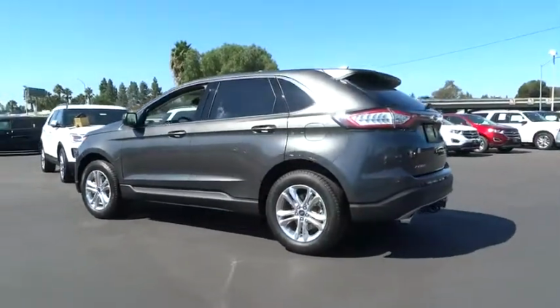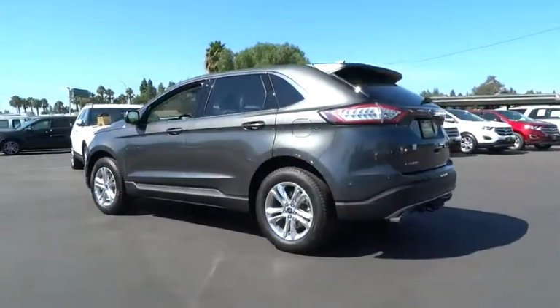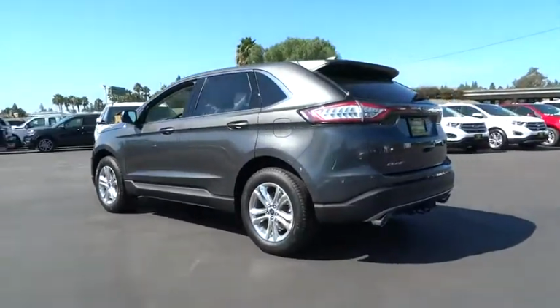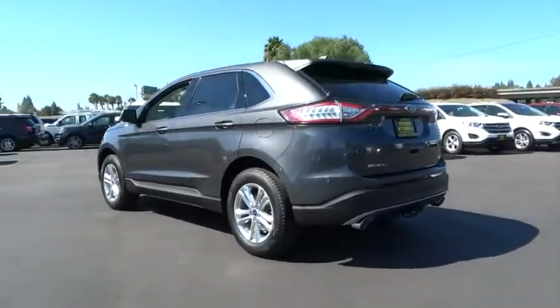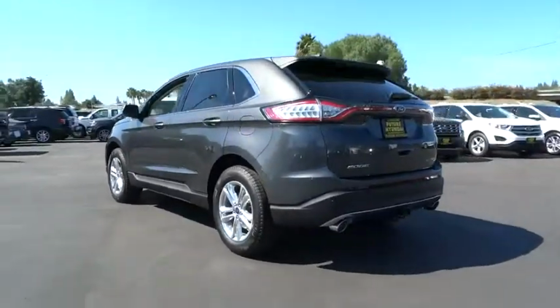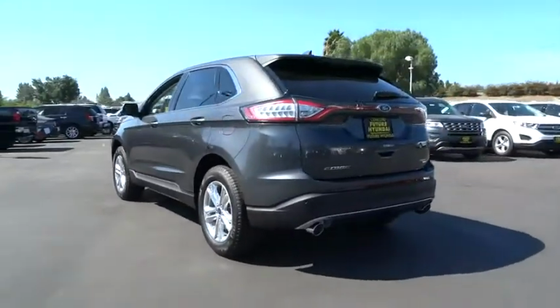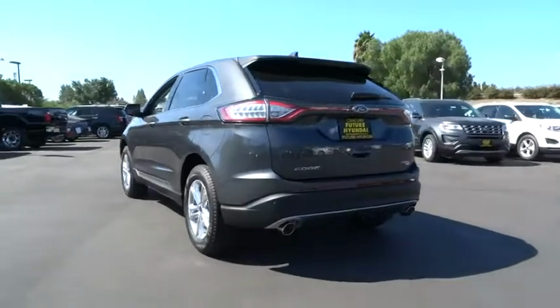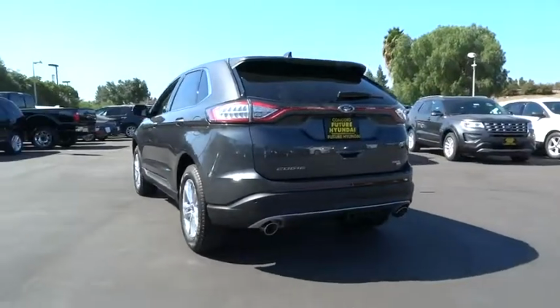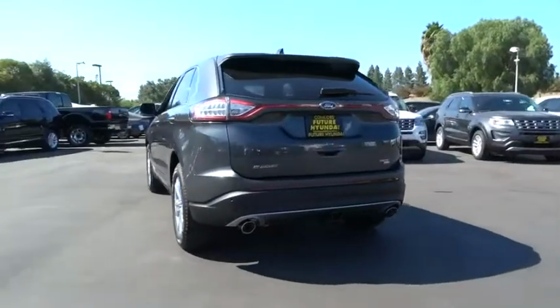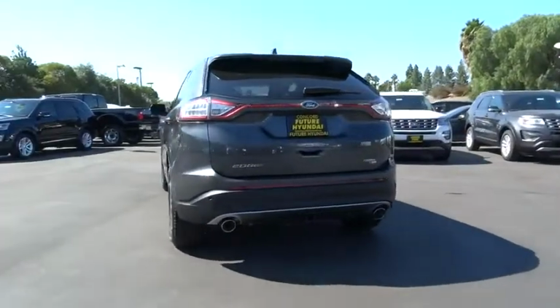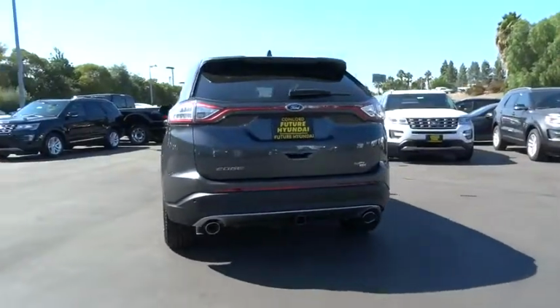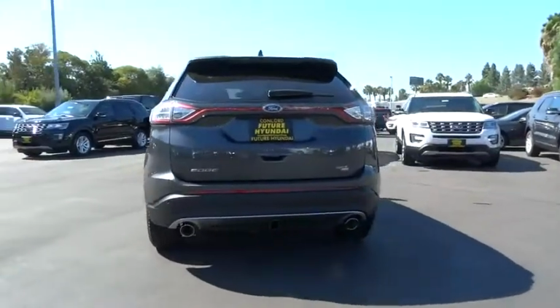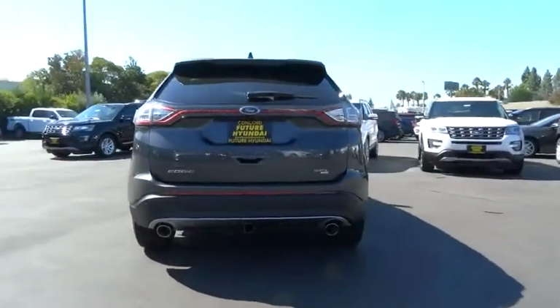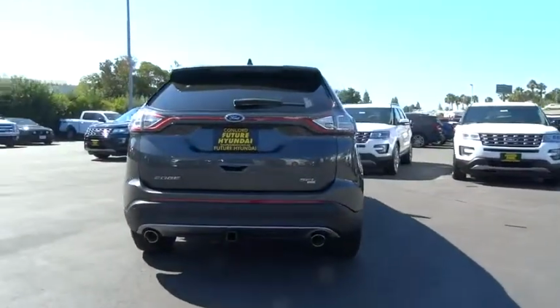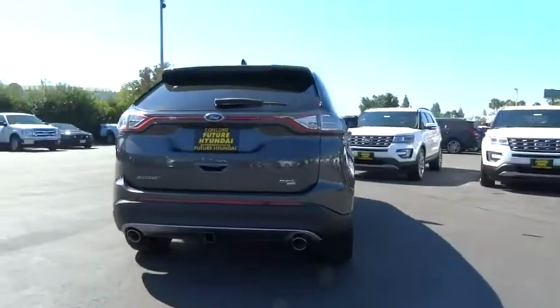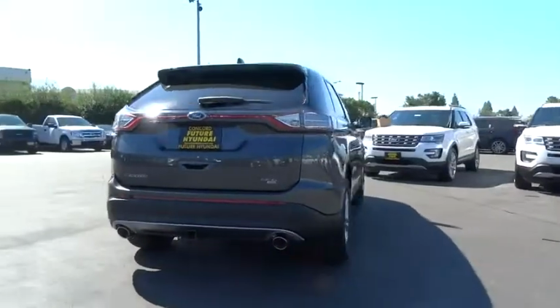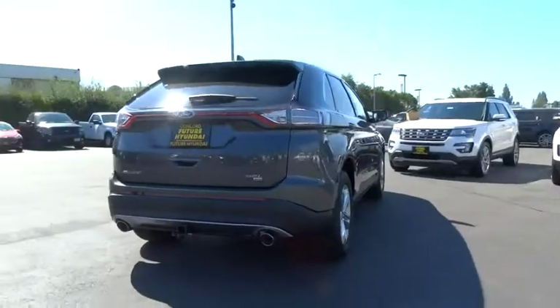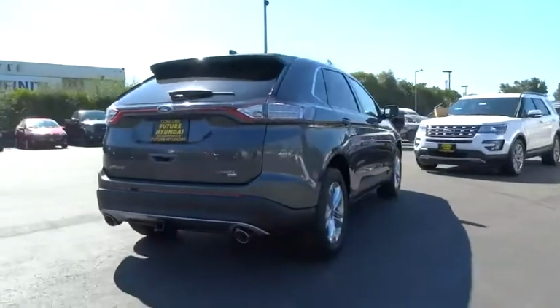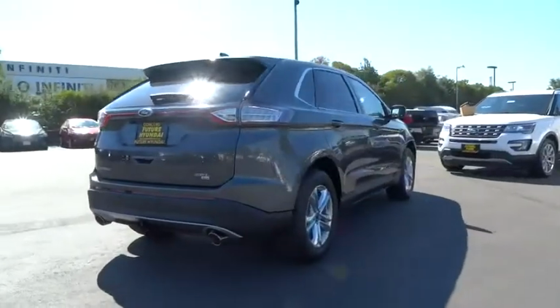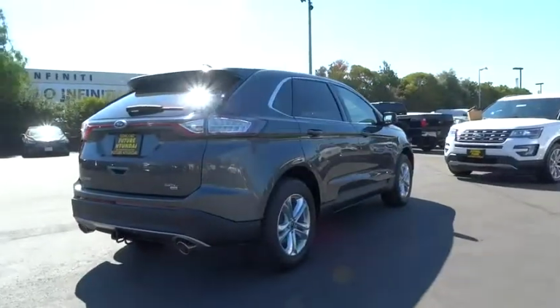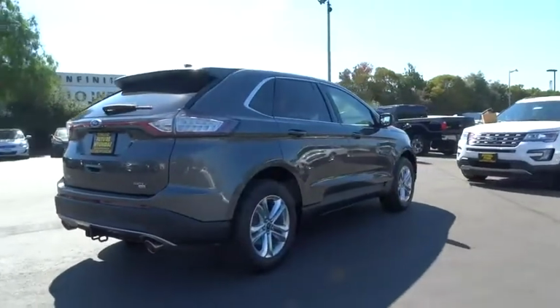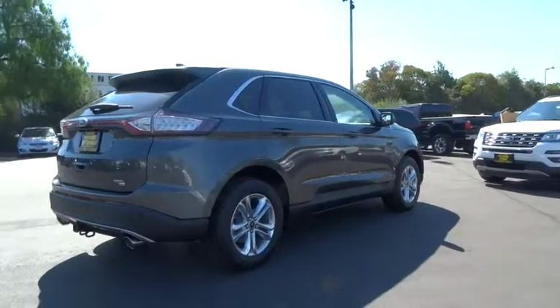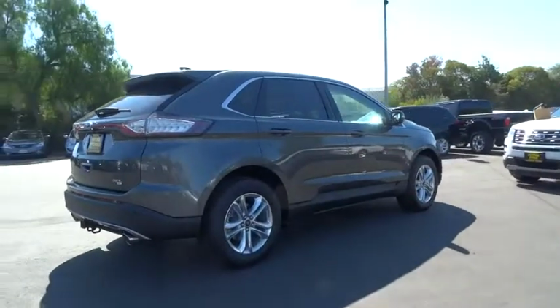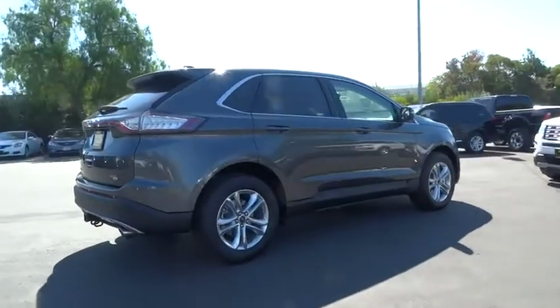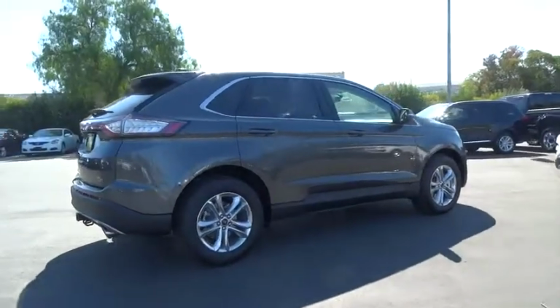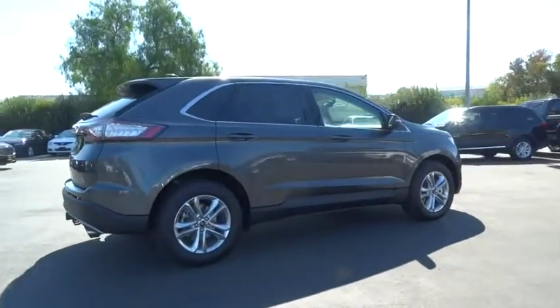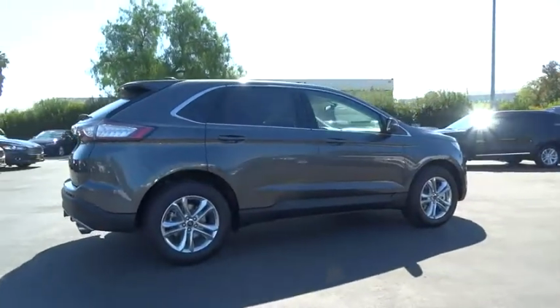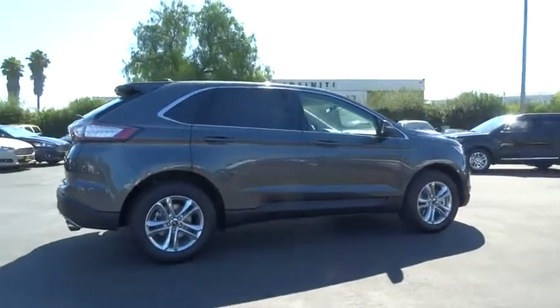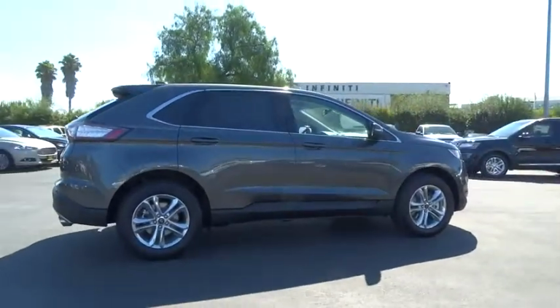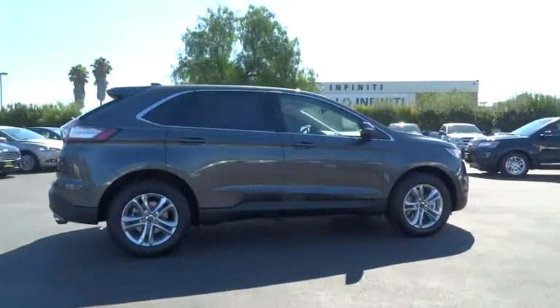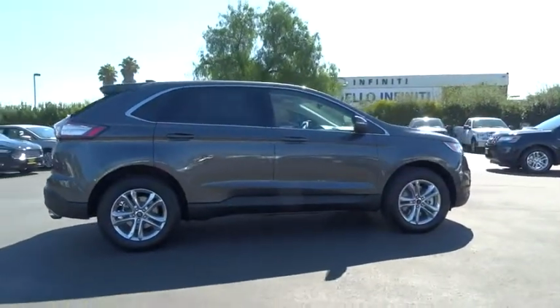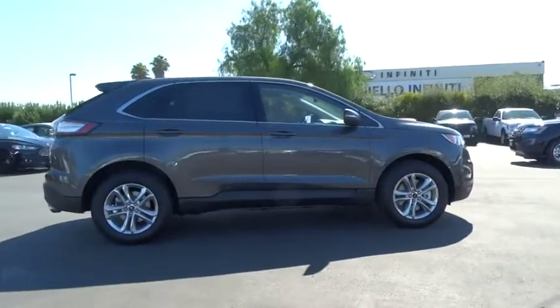Here are some of this vehicle's great options: back-up camera, leather-wrapped steering wheel. Take this vehicle for a spin and see why so many shoppers are now proud owners.